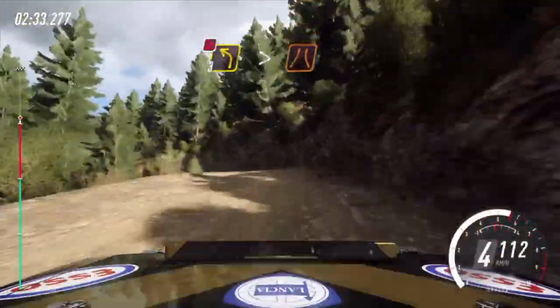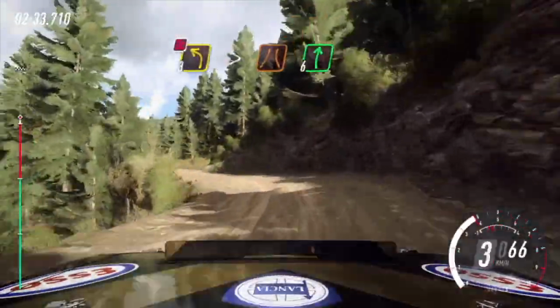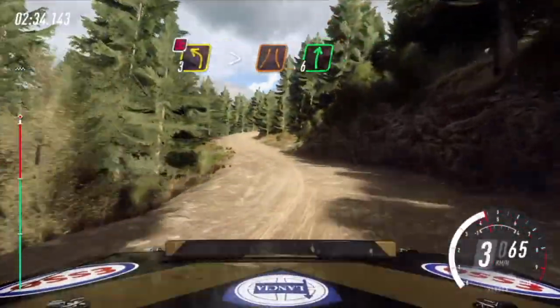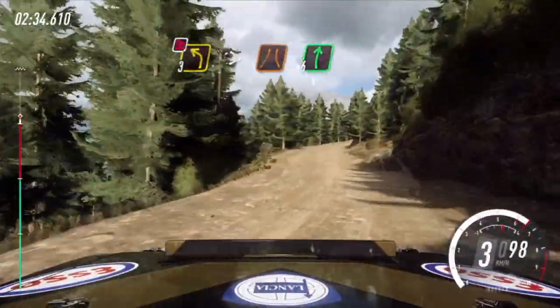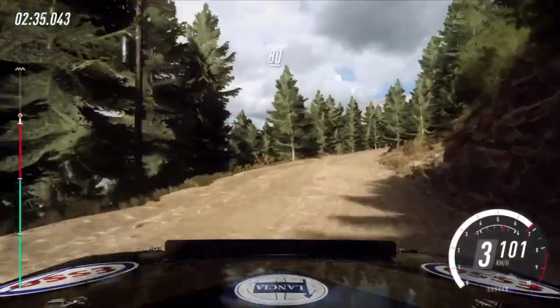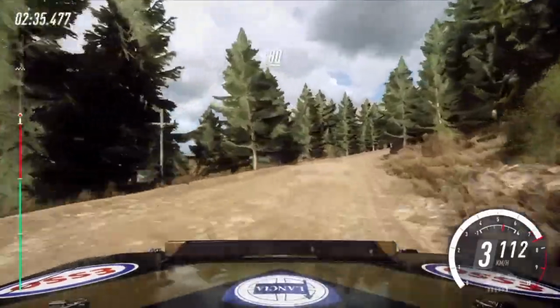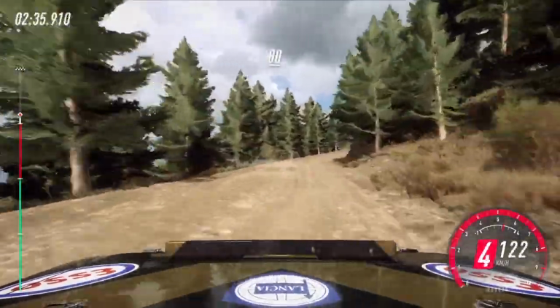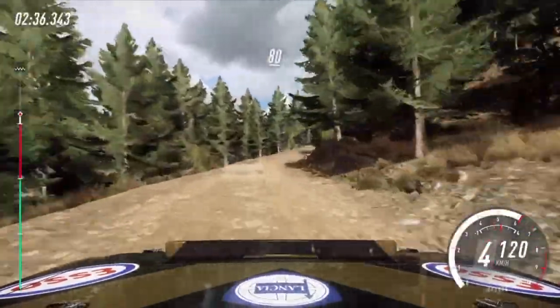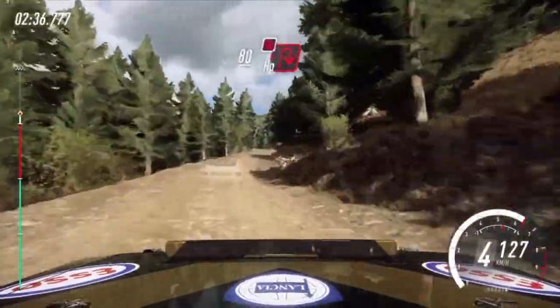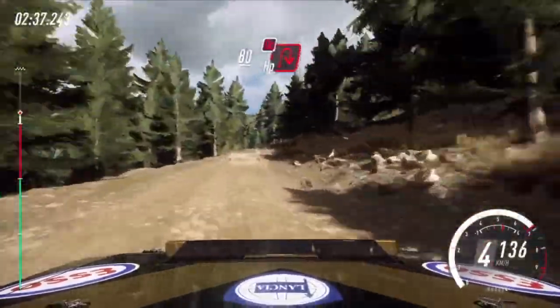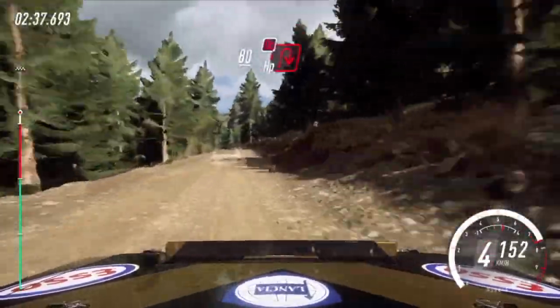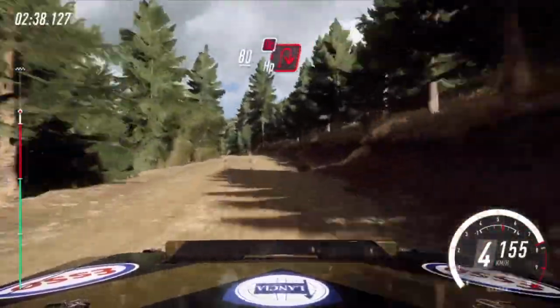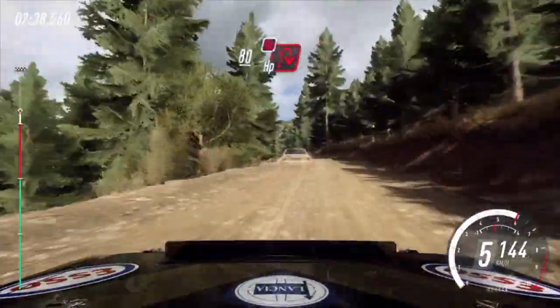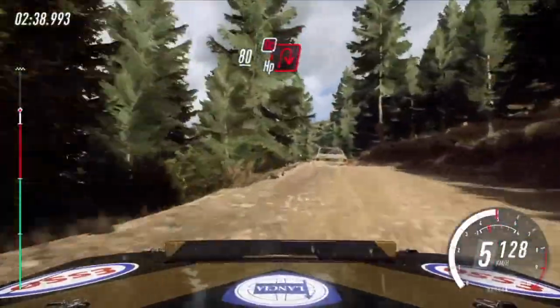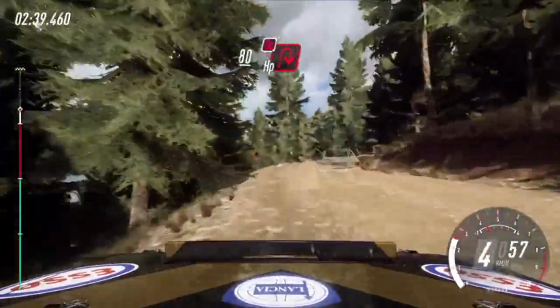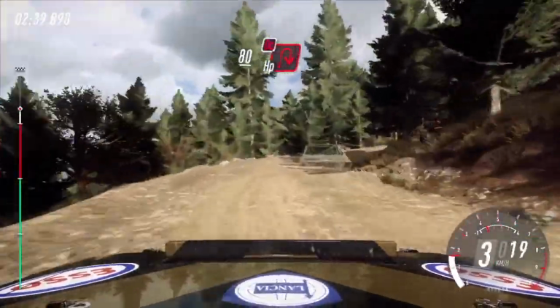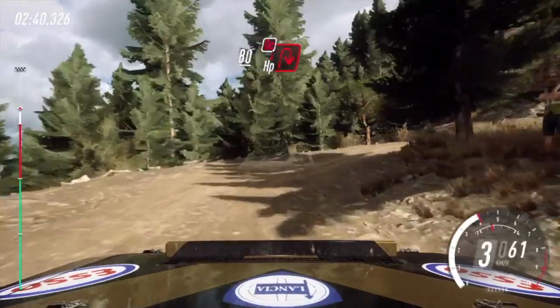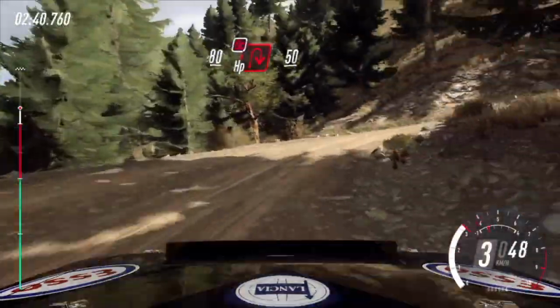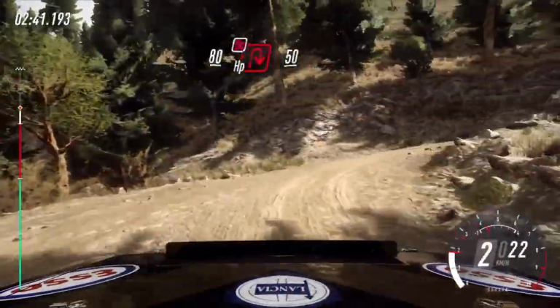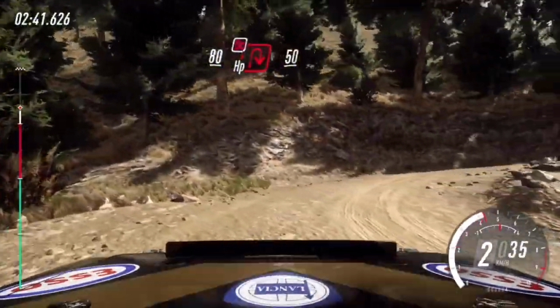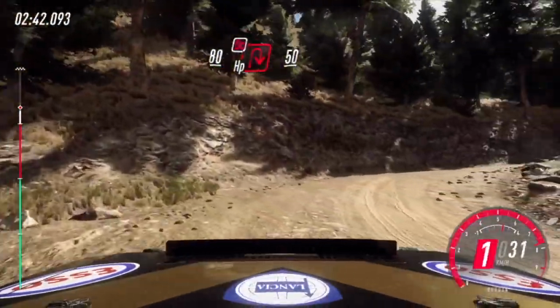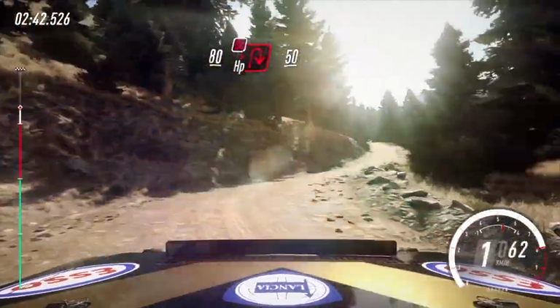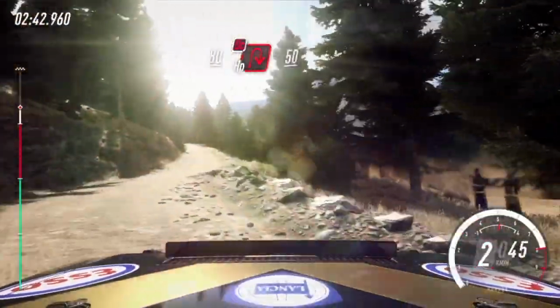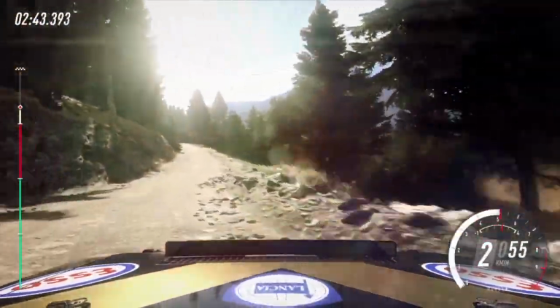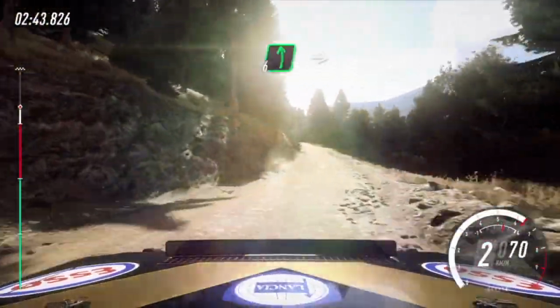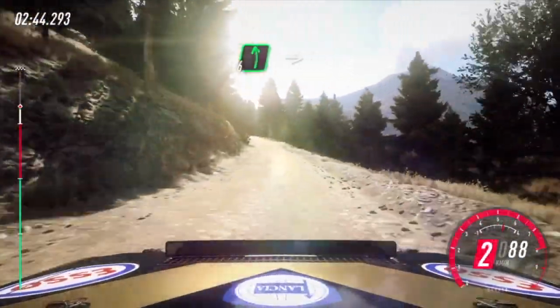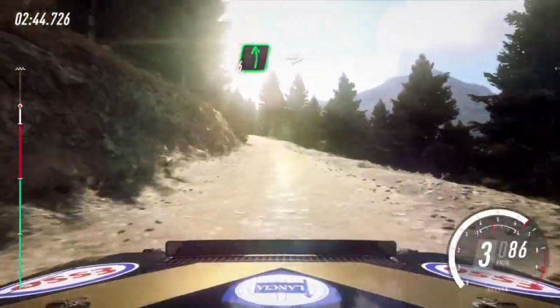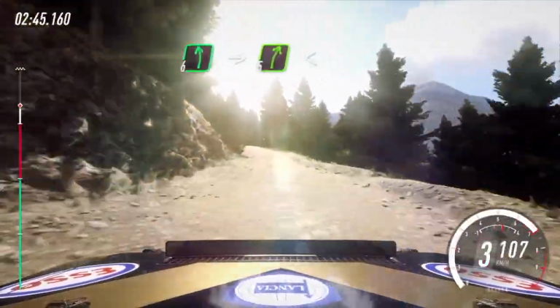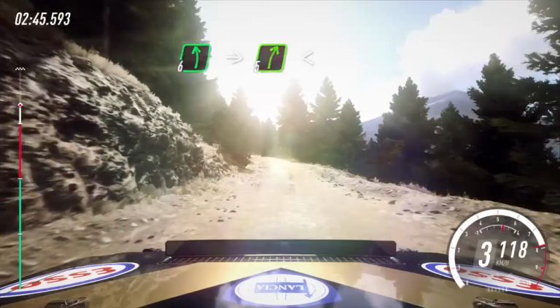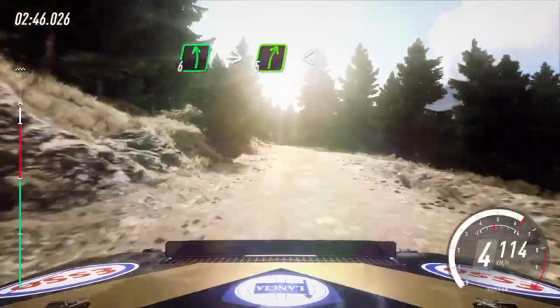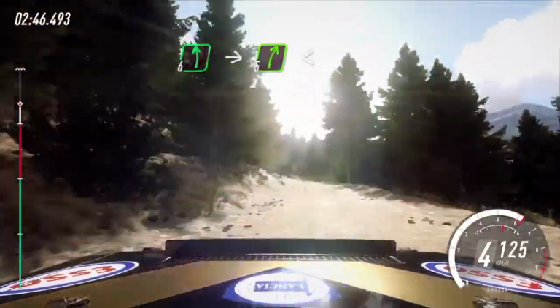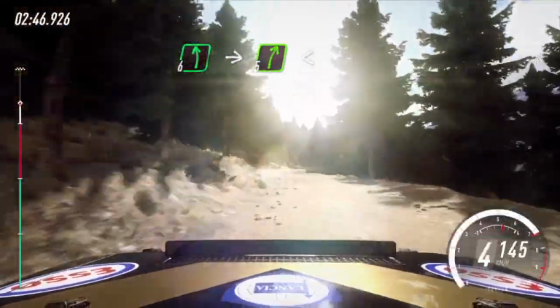Into 6 right, keep left, over 80, unseen, very tight, hairpin right. Don't cut uphill. 50, bump. 6 left, into 5 right, opens, over crest.